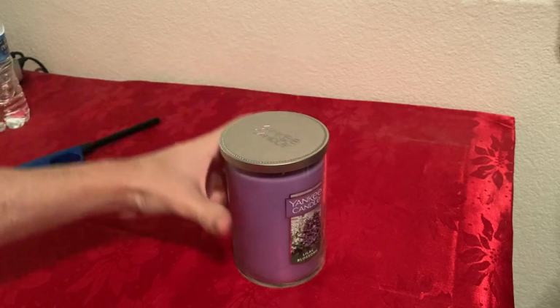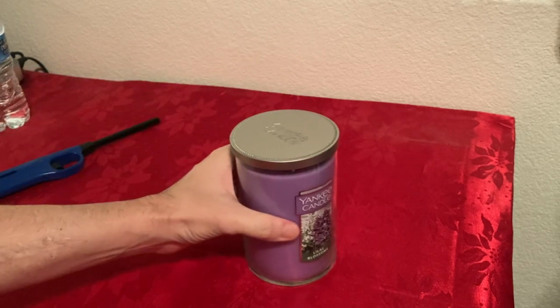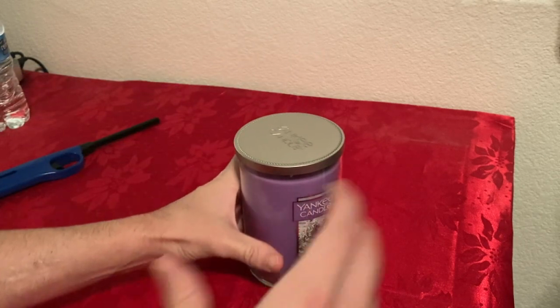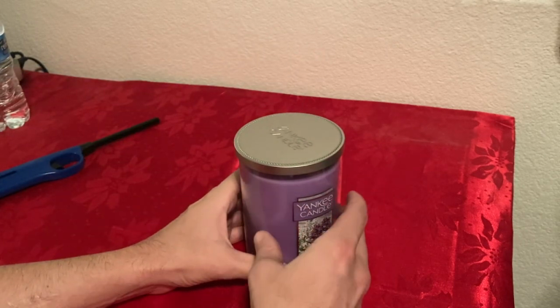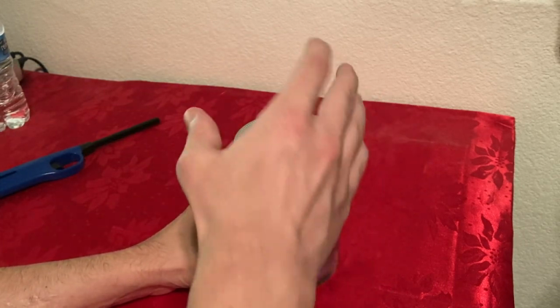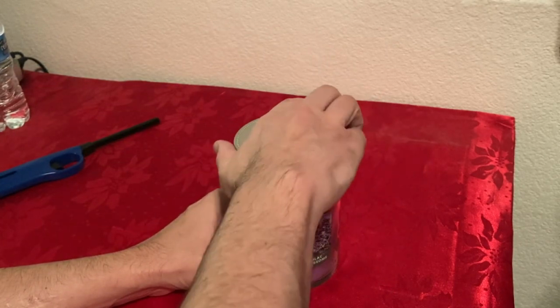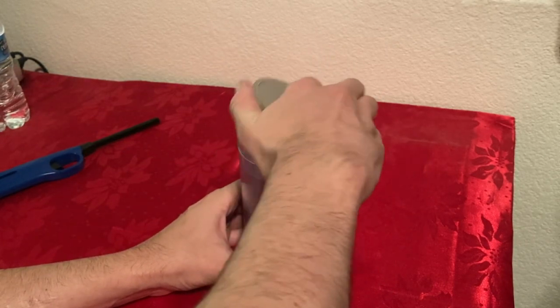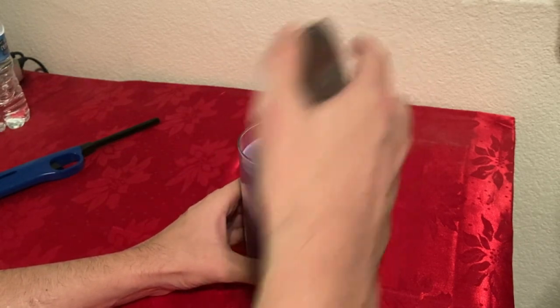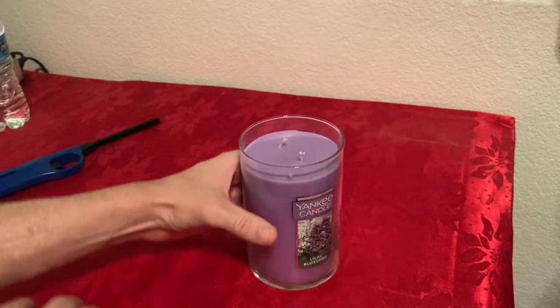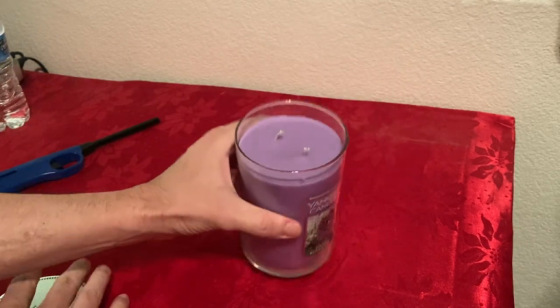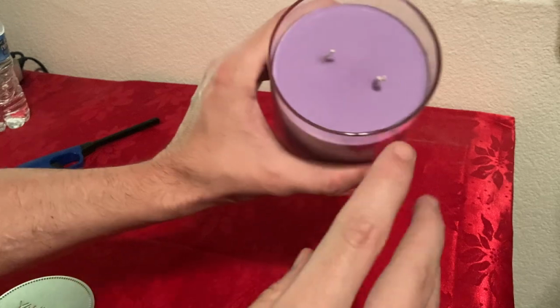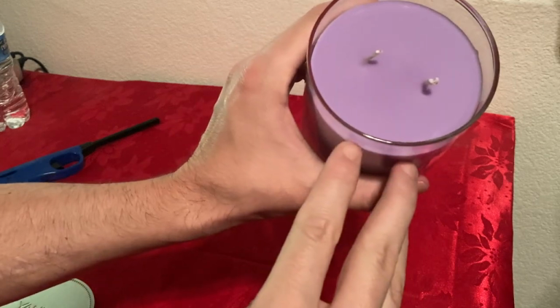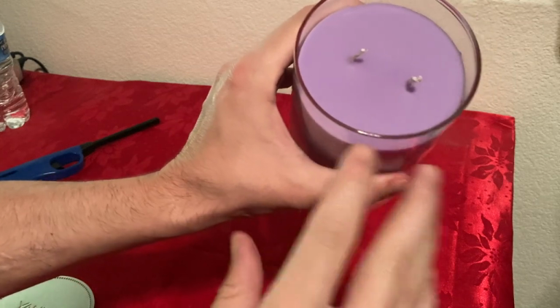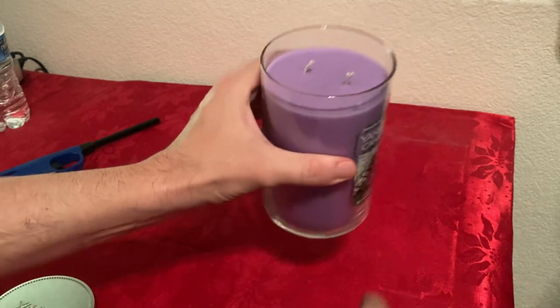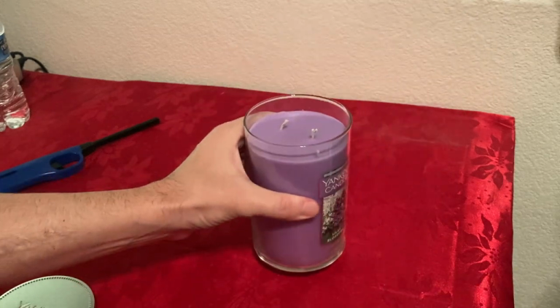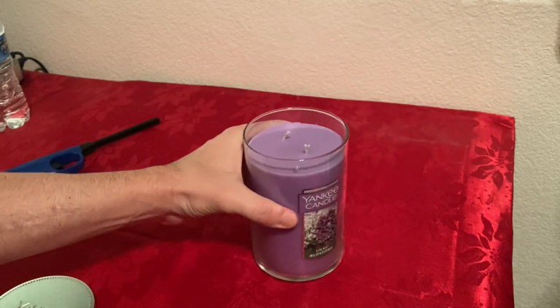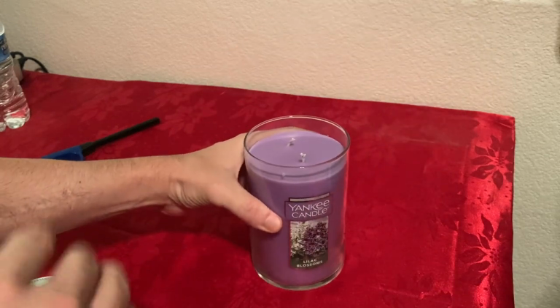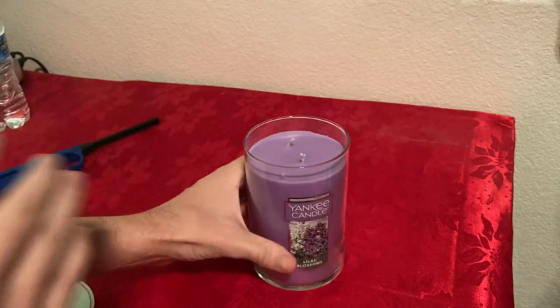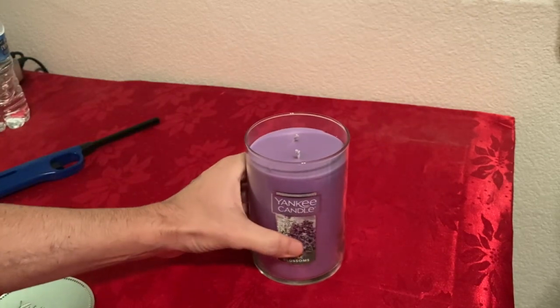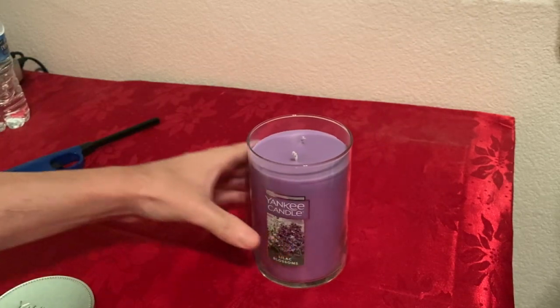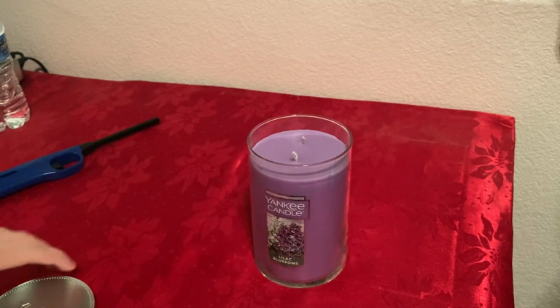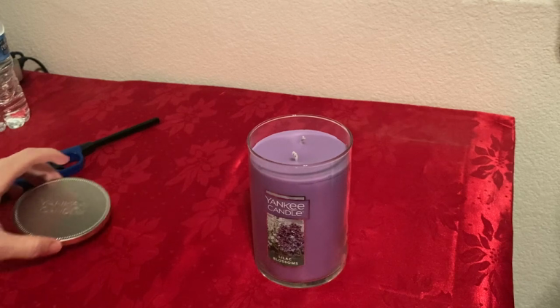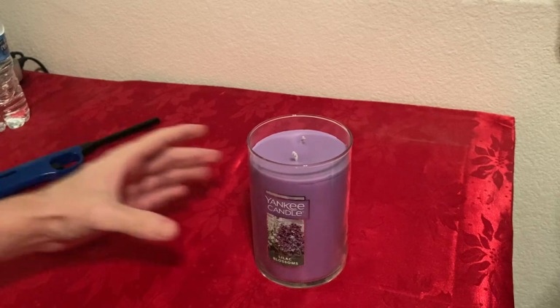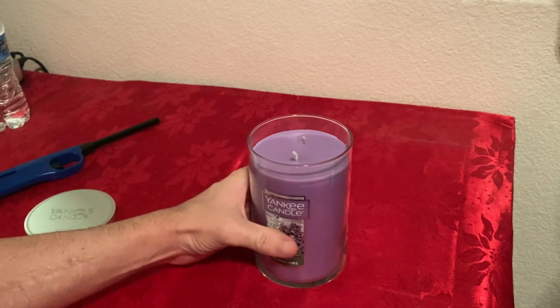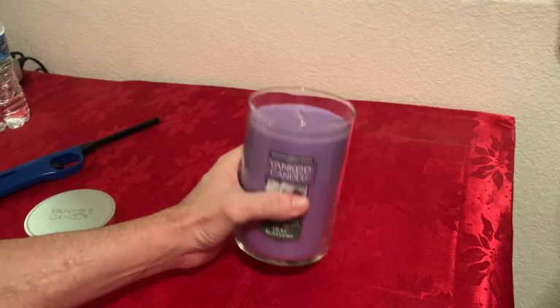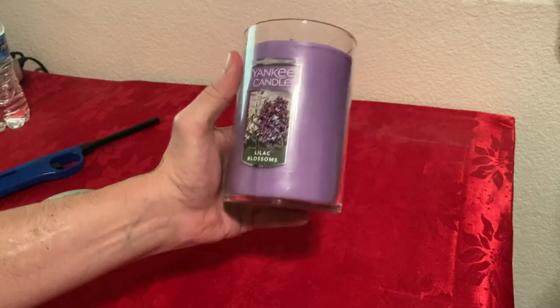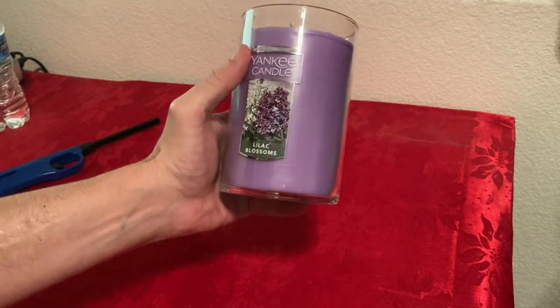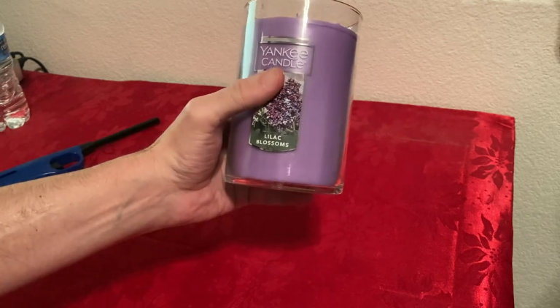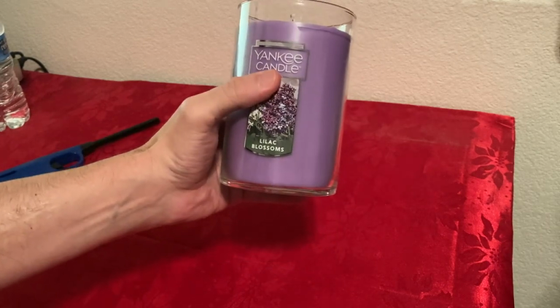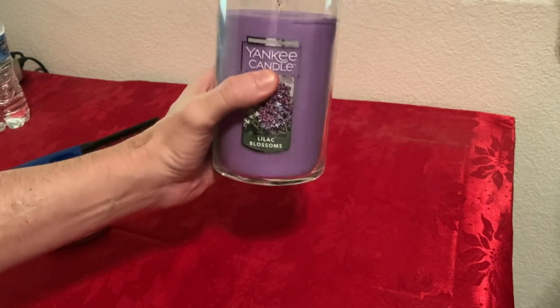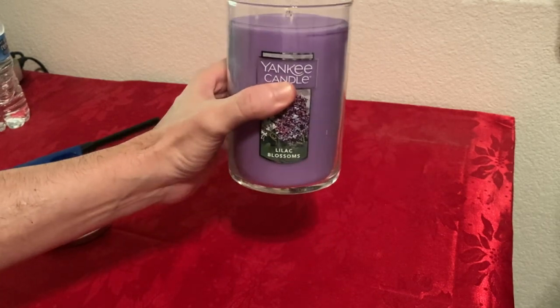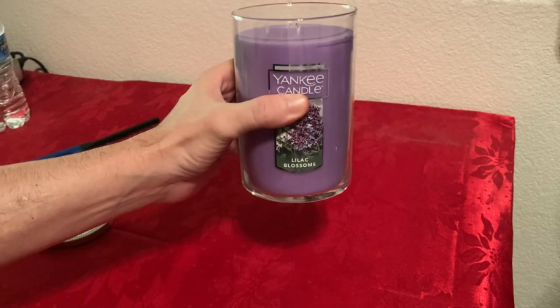The only difference between this one and the other ones is that this one has two wicks — all the other ones come with one. Also, I didn't know this before I purchased it, but this one is made from soybean wax, so it's a soy wax.